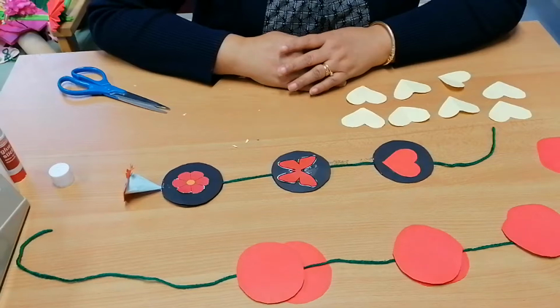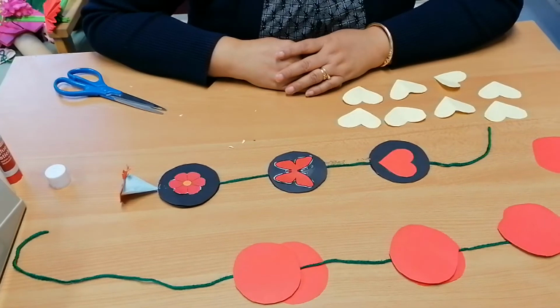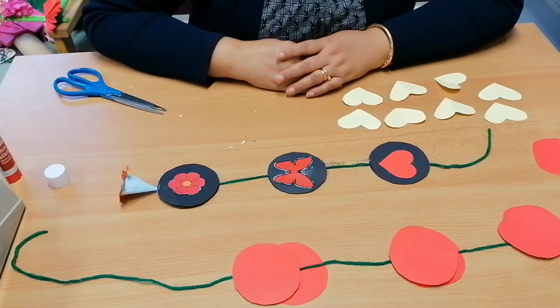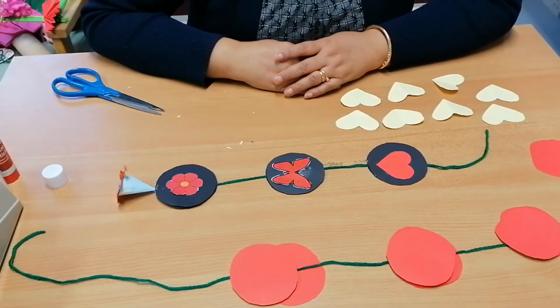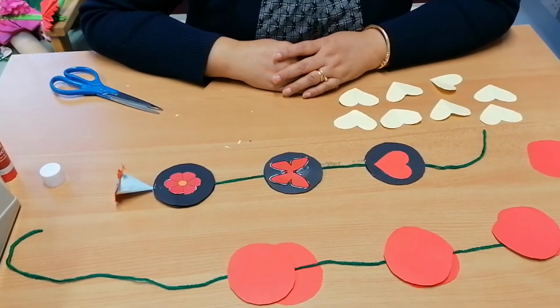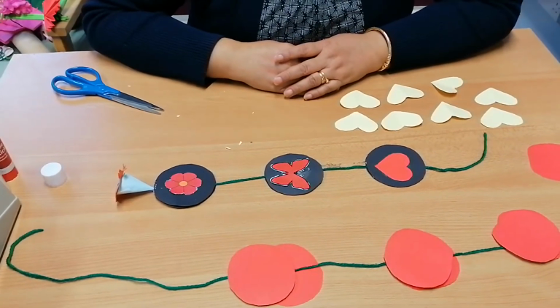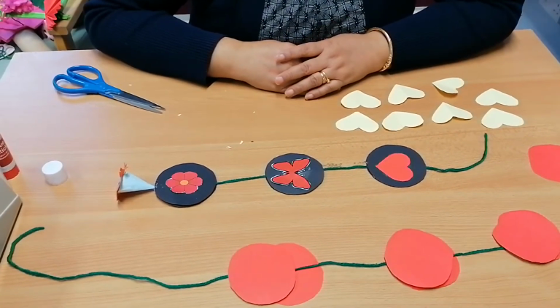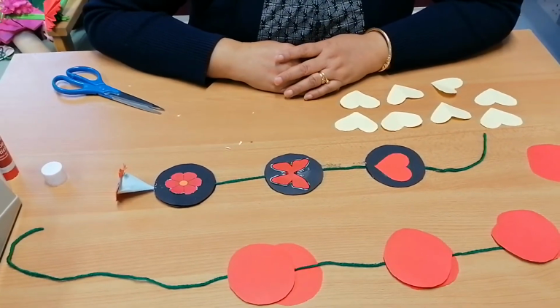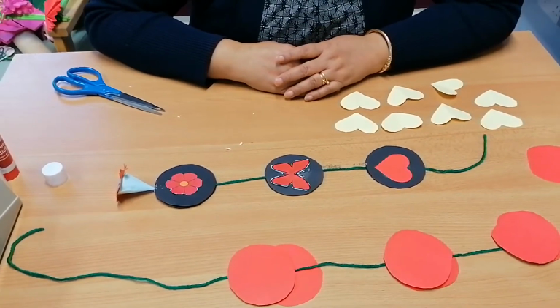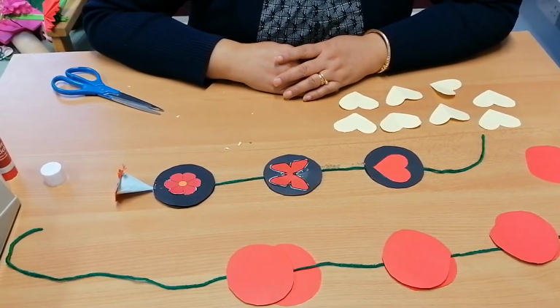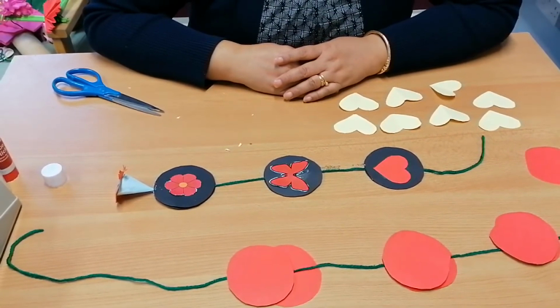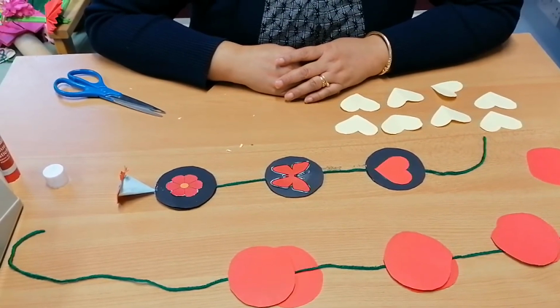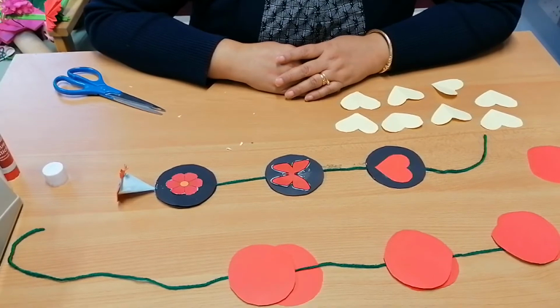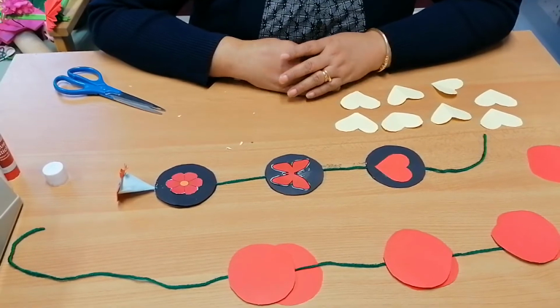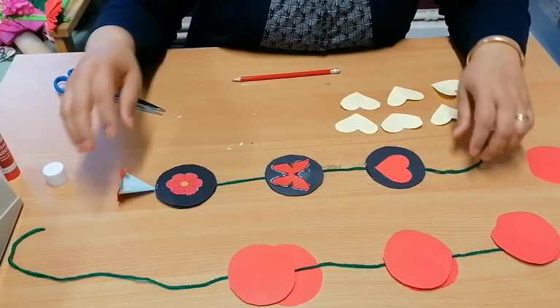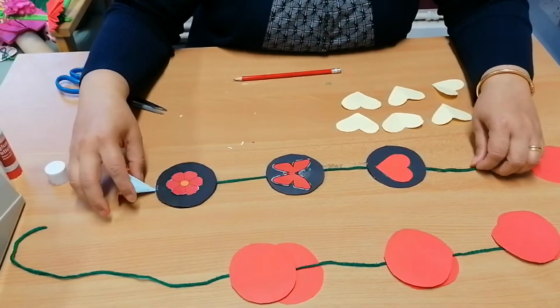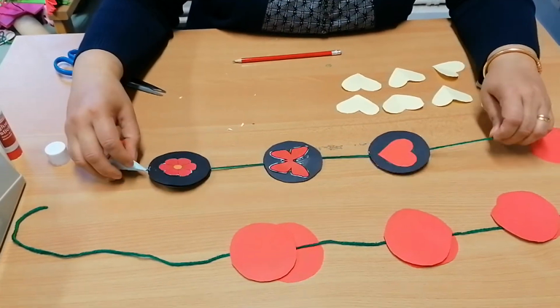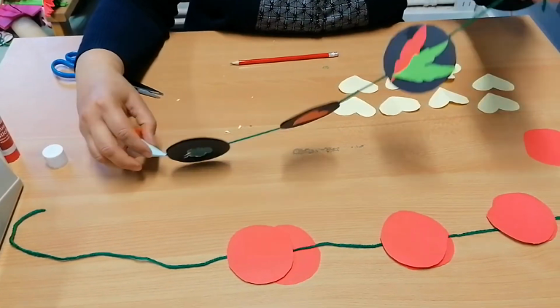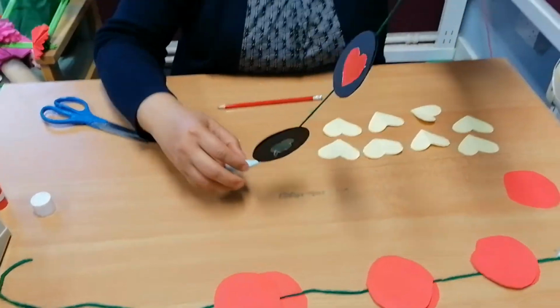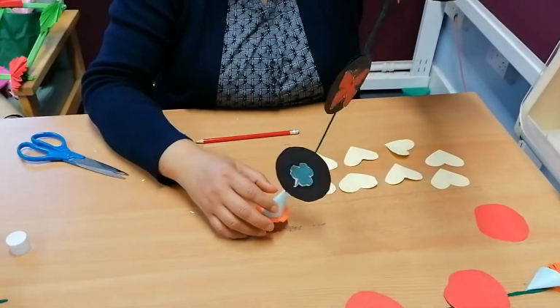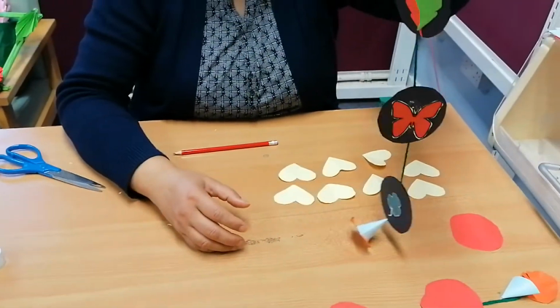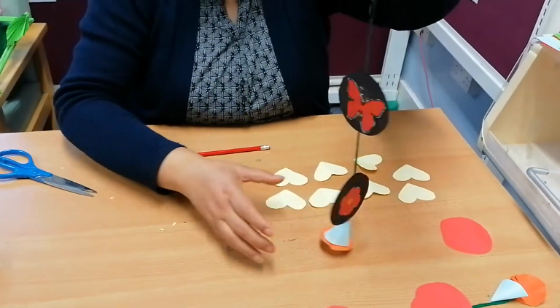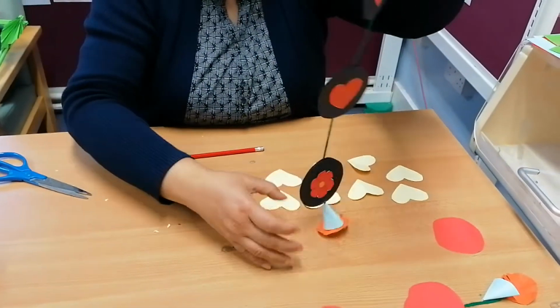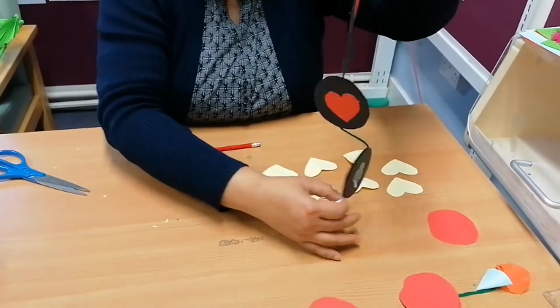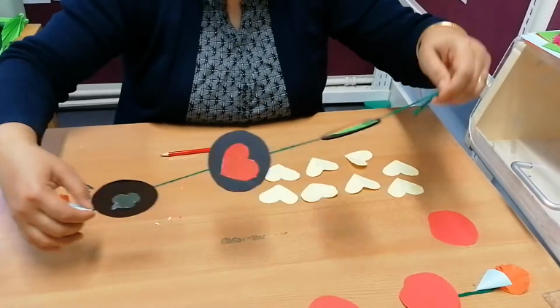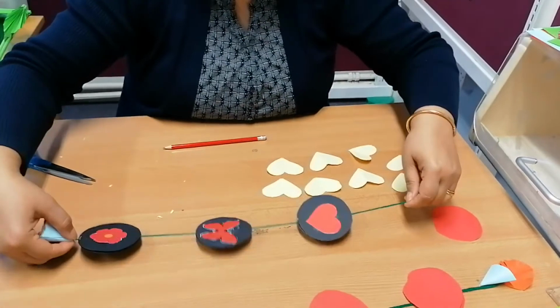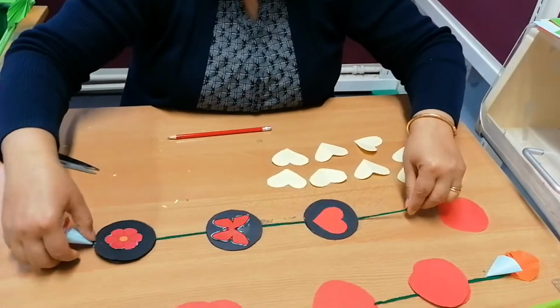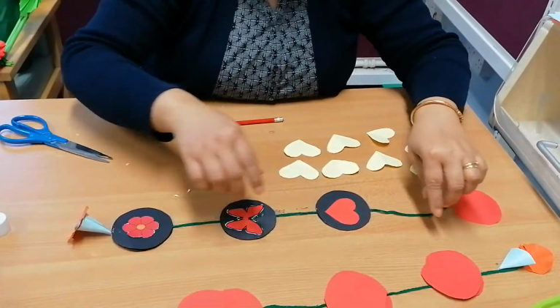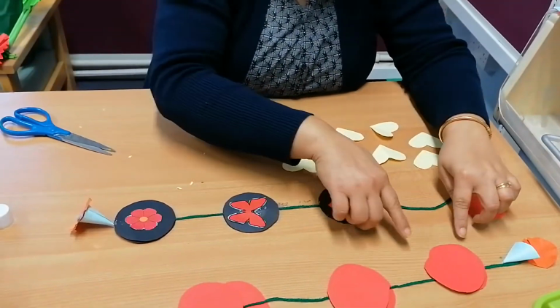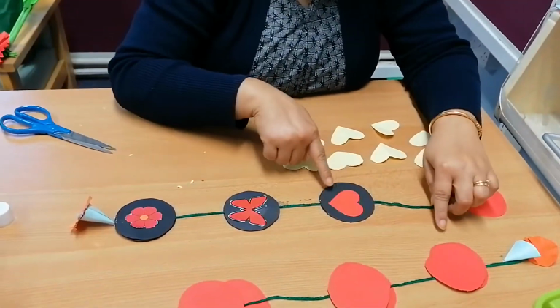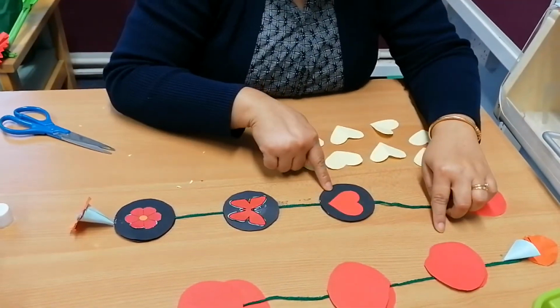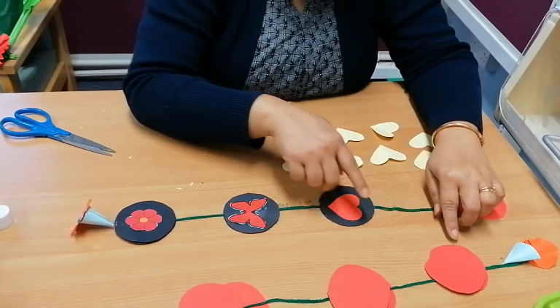Hello, welcome to Harrow Library's art and craft session. Today I'm going to show you how to make a hanging mobile — like this — that you can hang anywhere. First, you can use any color paper; I choose black.